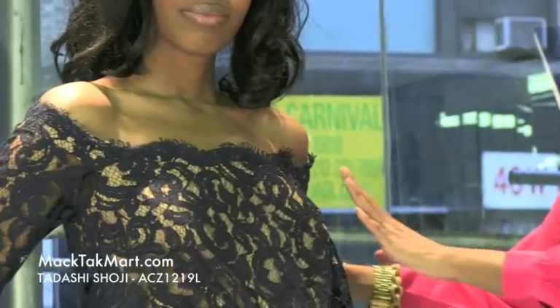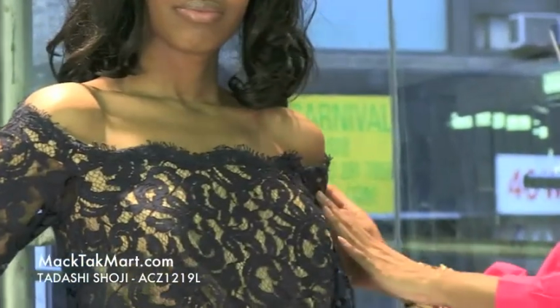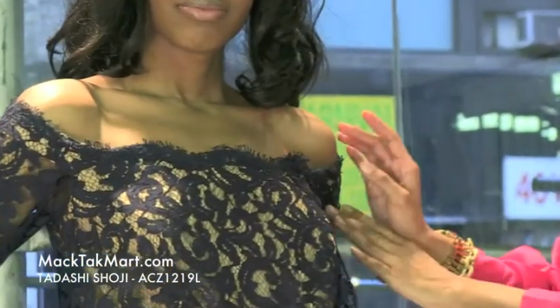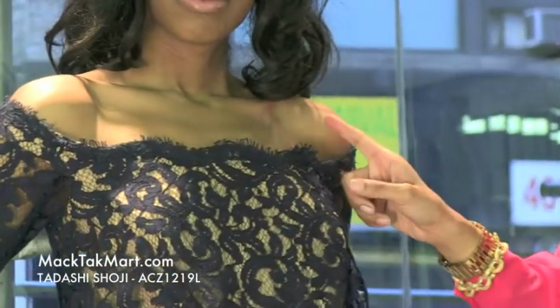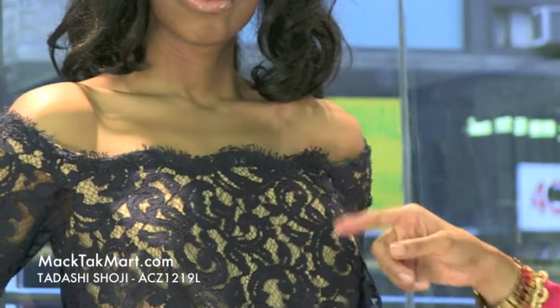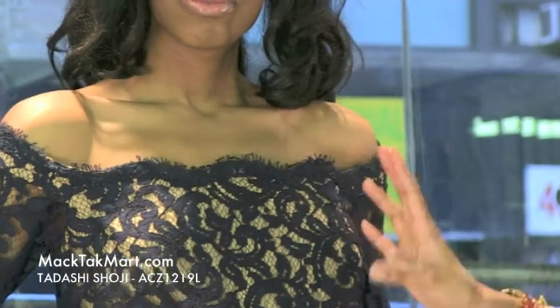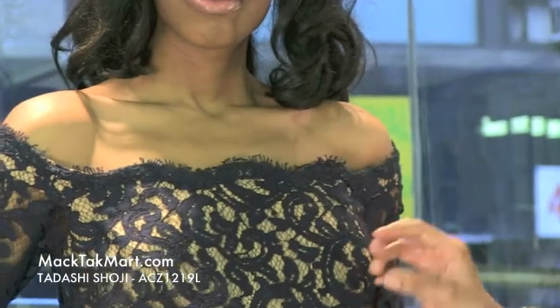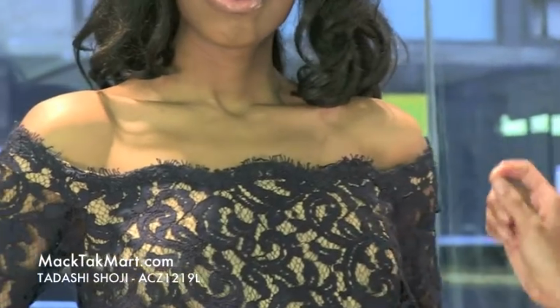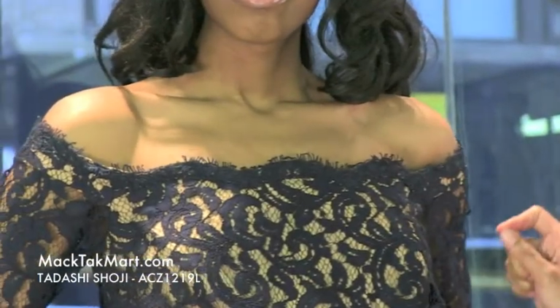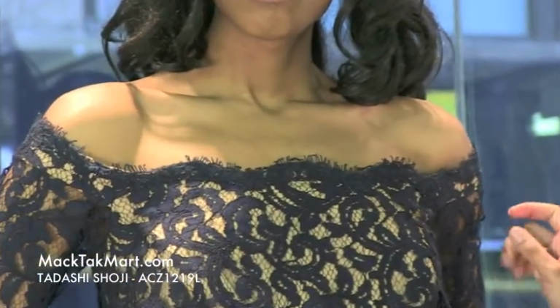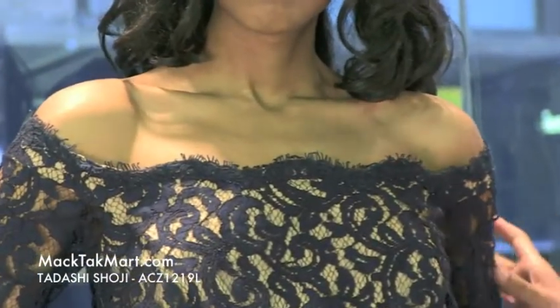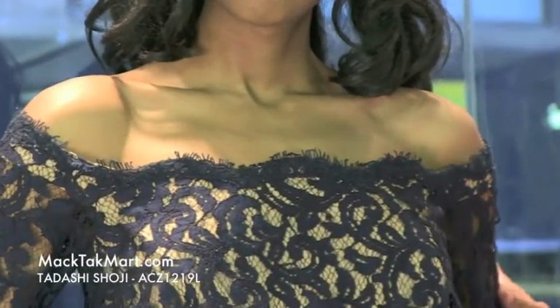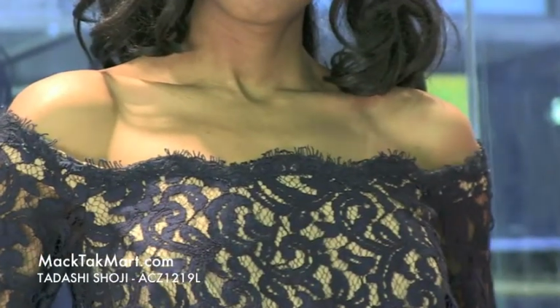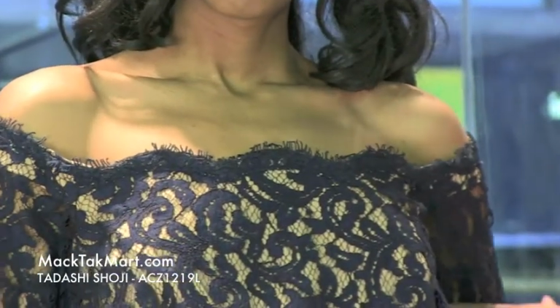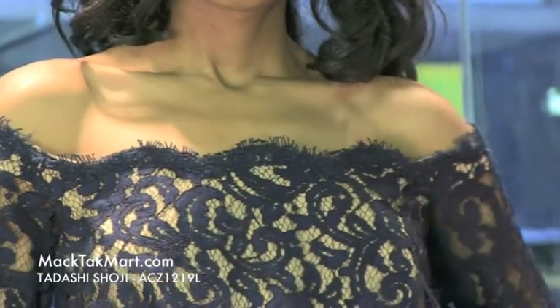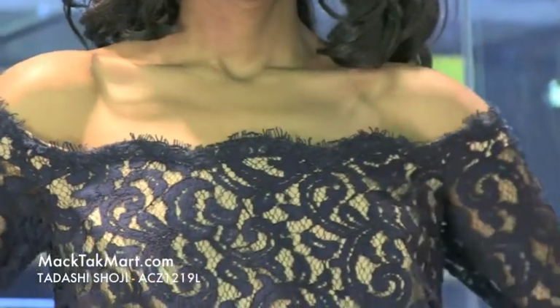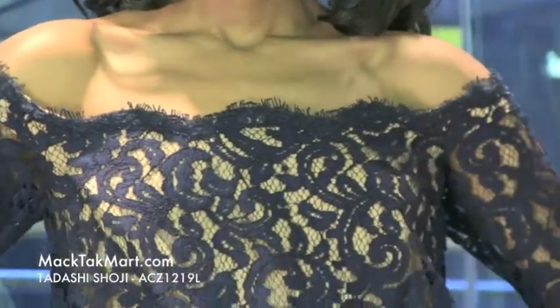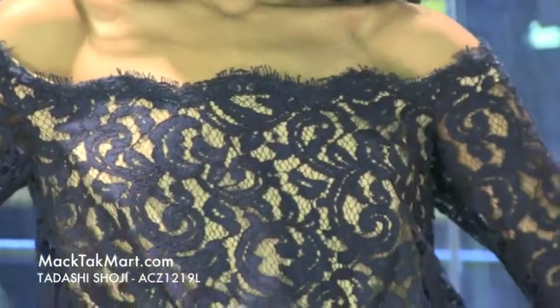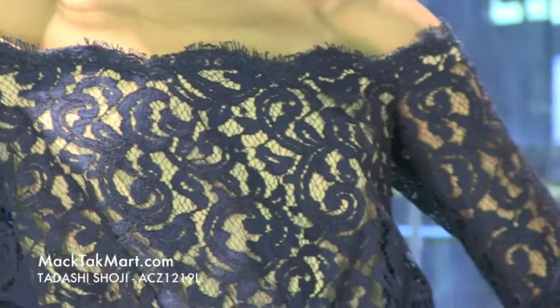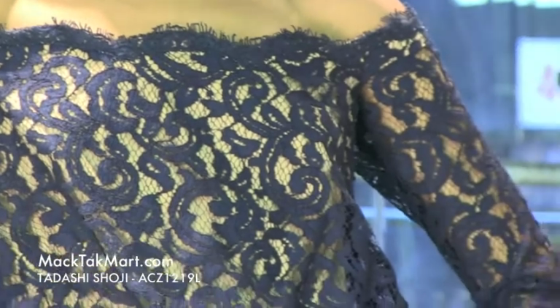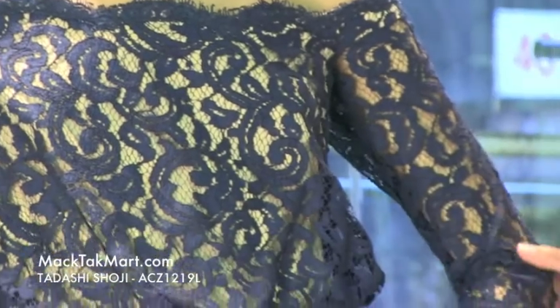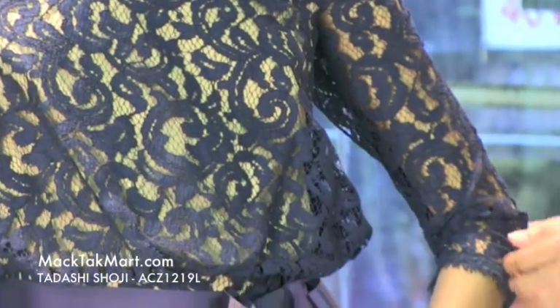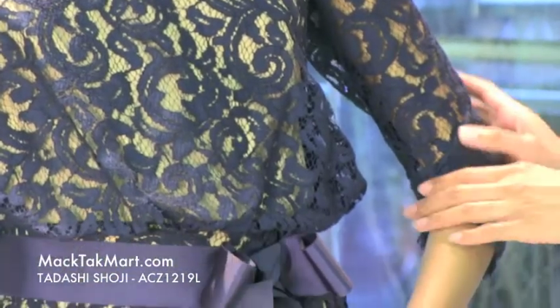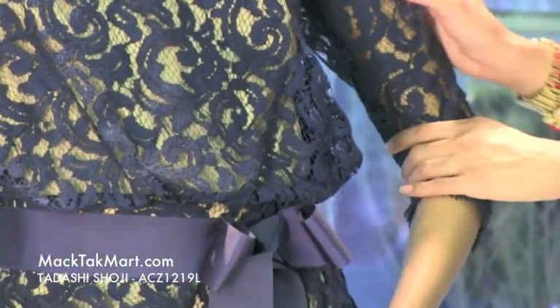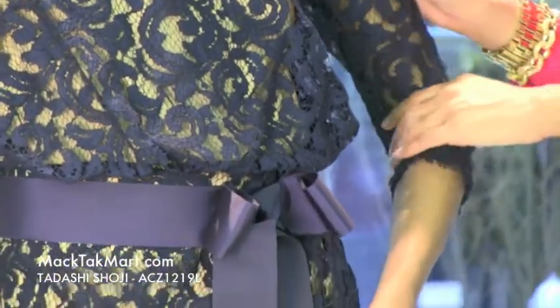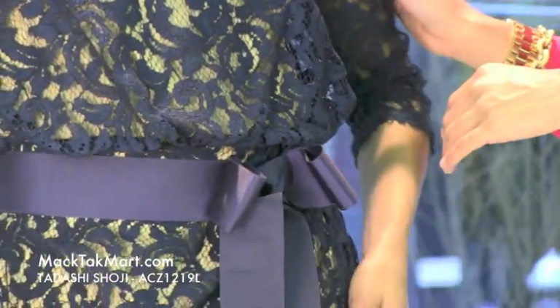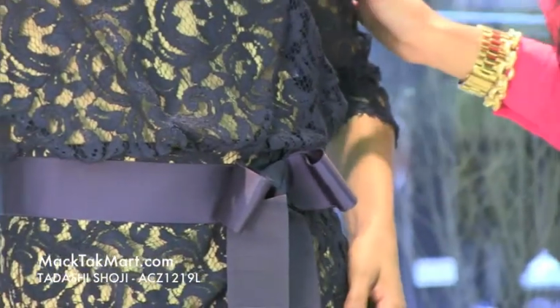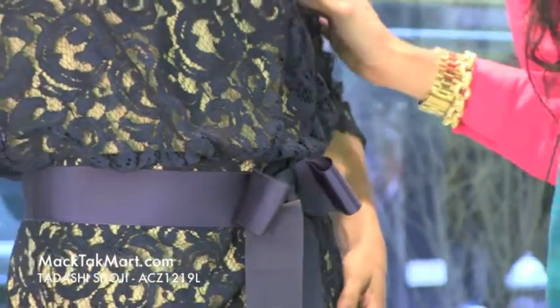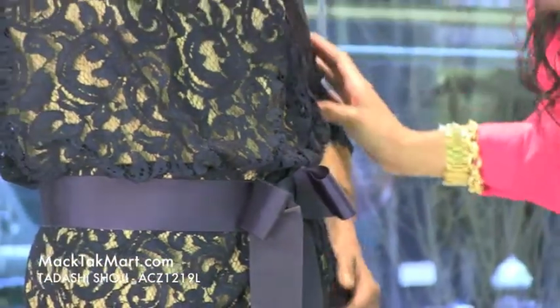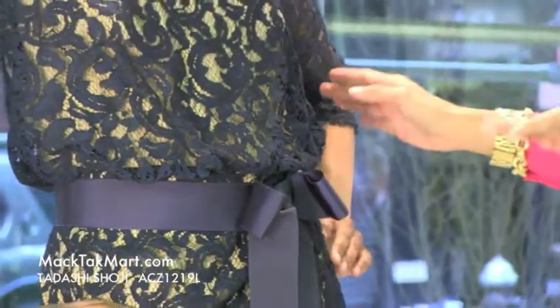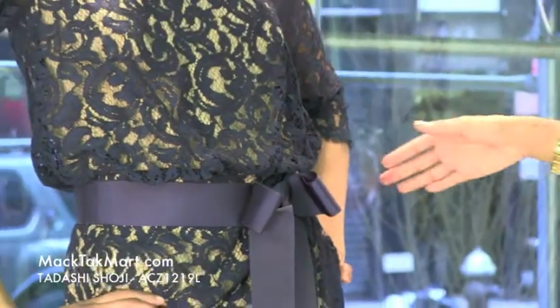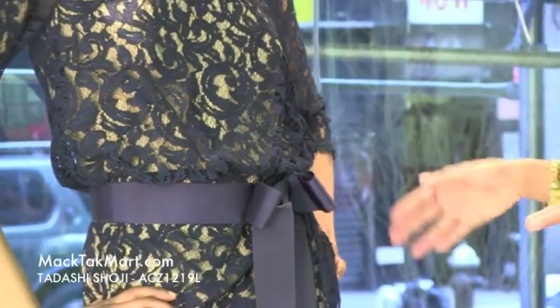This dress is entirely lace with a cream underlay, and the sleeves here are going to hit you right at three quarters. Very nice, very sexy, and definitely for your more mature, elegant woman.